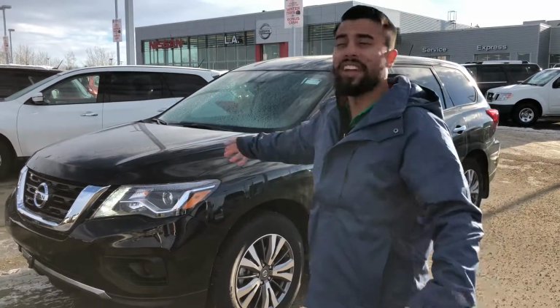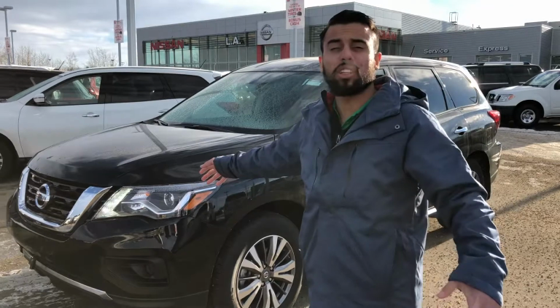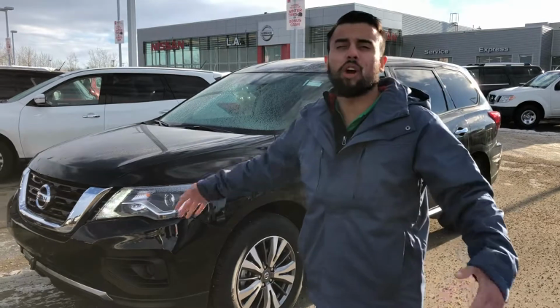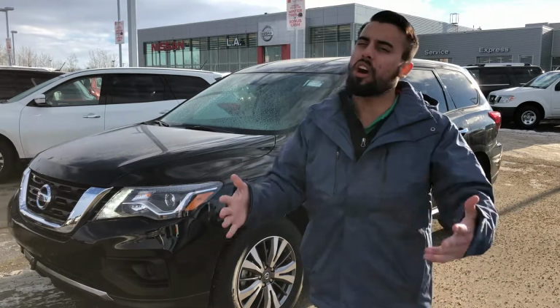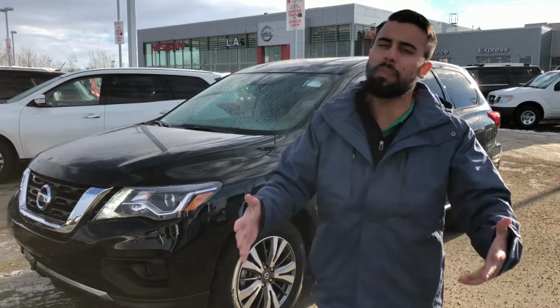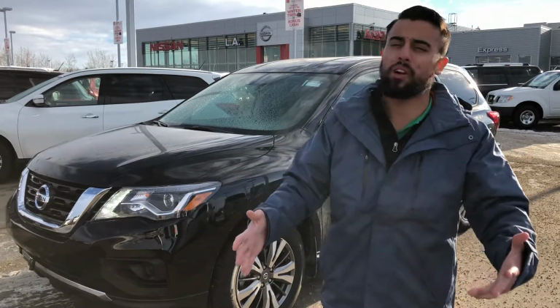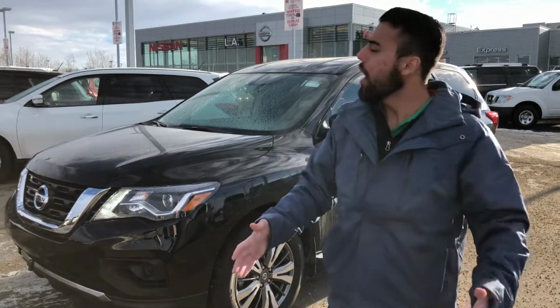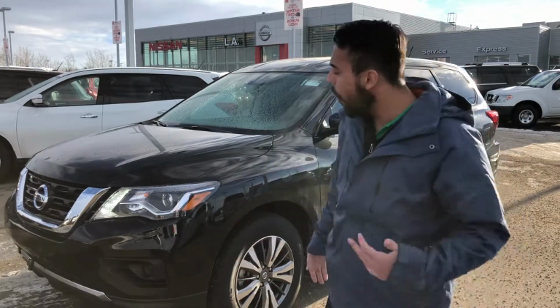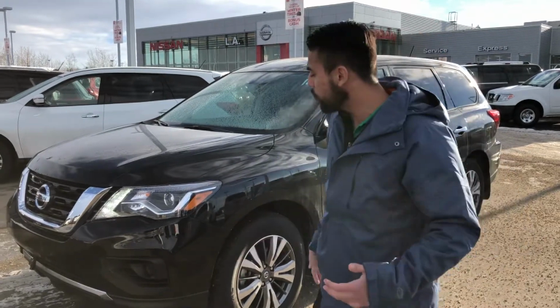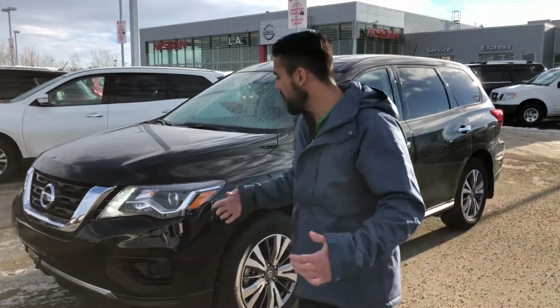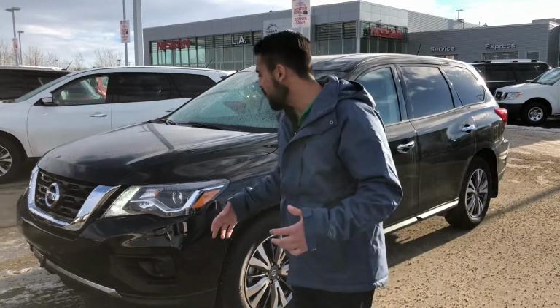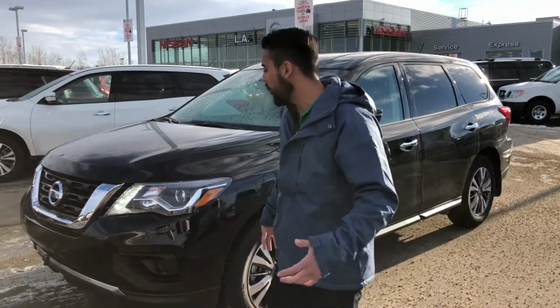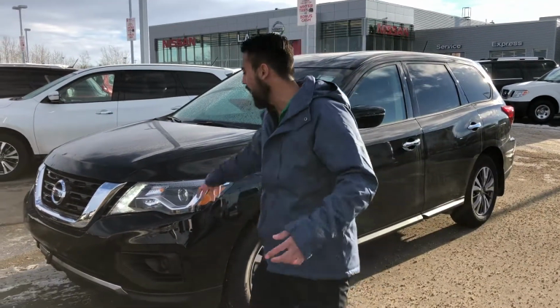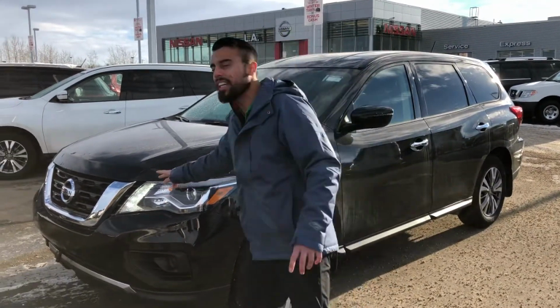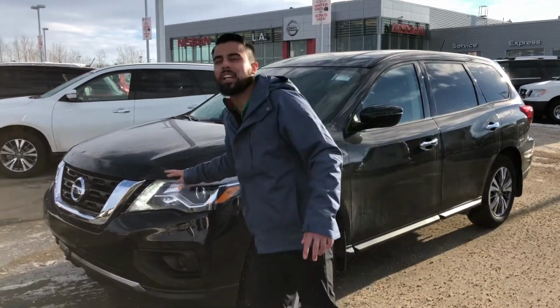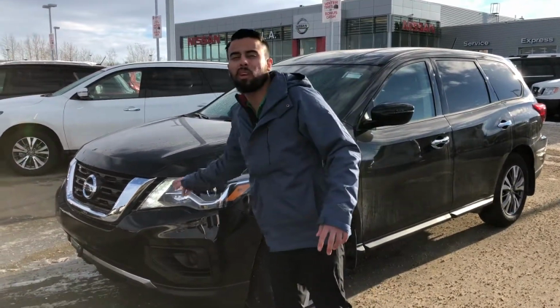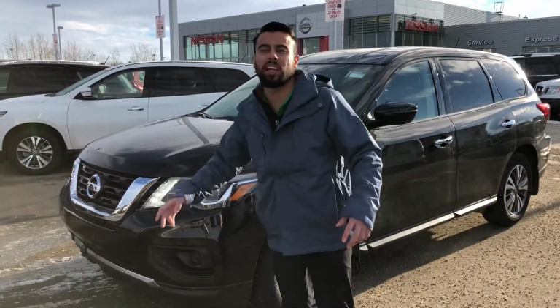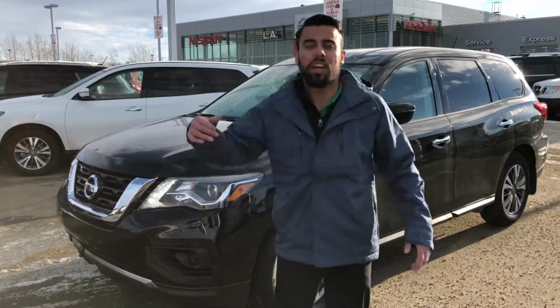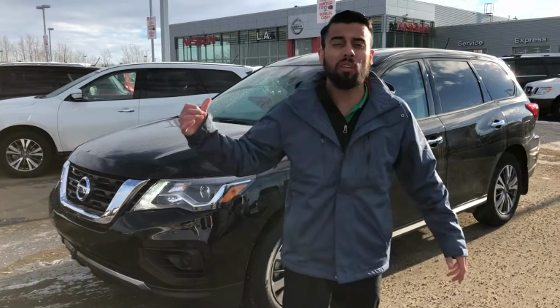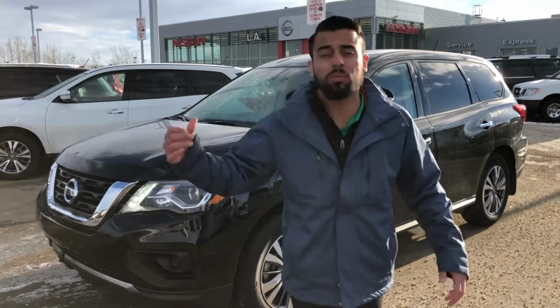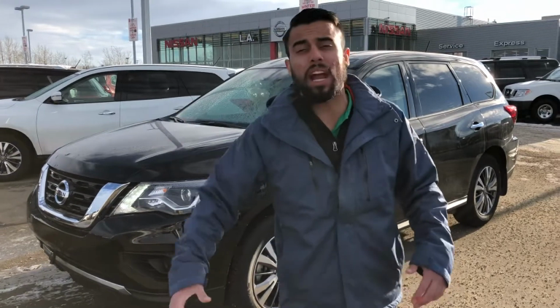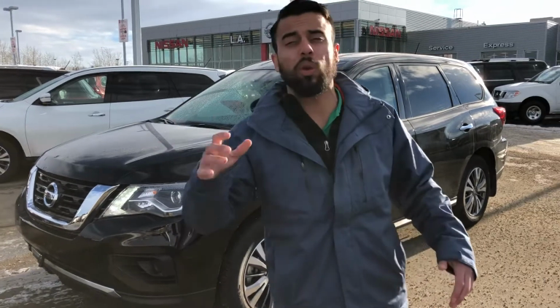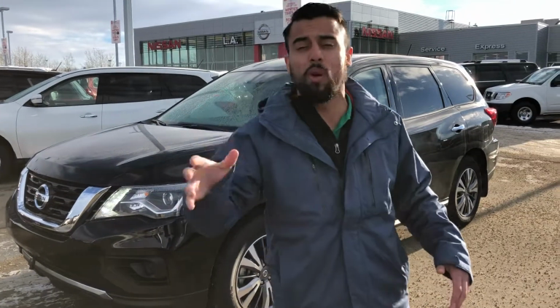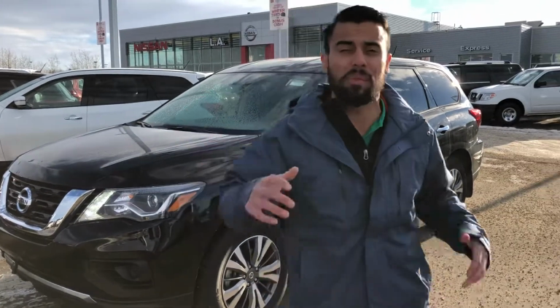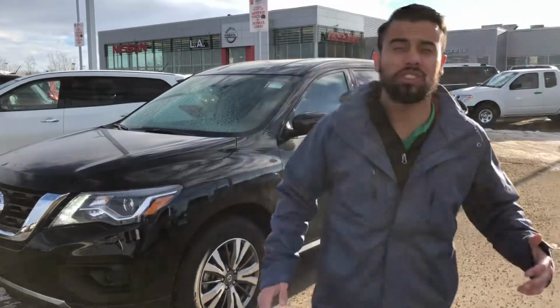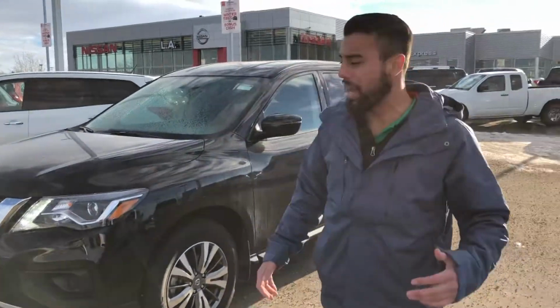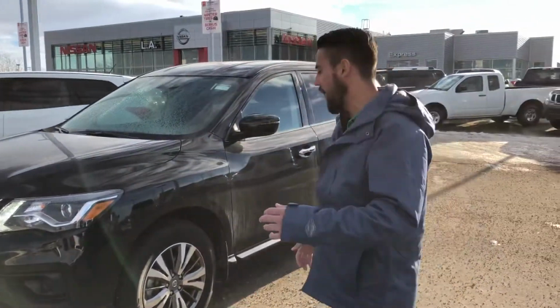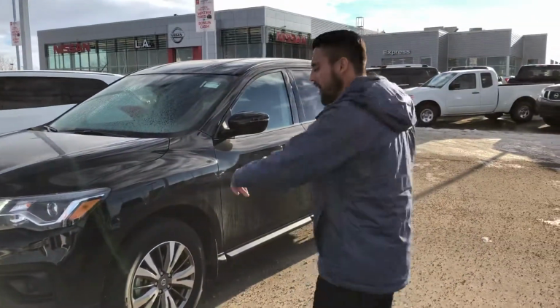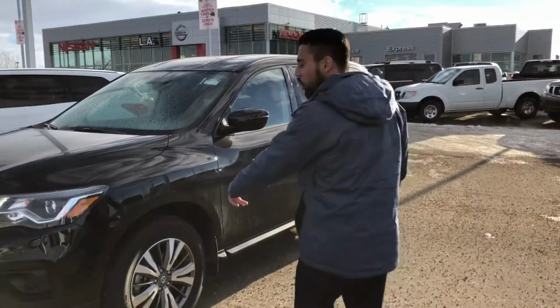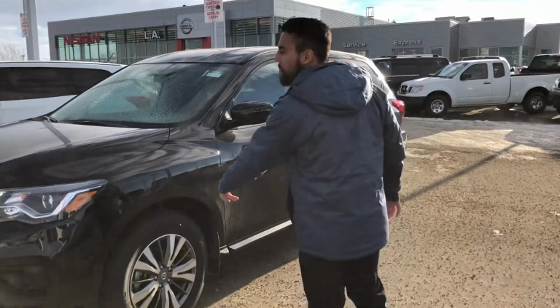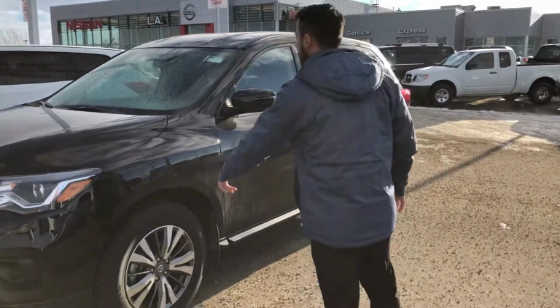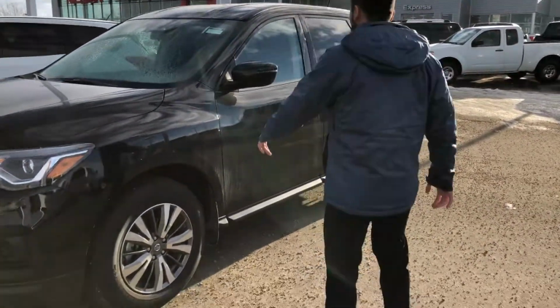V6 under the hood, tons of power, and also with this edition you're going to get LED daytime running lights. They come standard with forward emergency braking and 18-inch aluminum alloy wheels.